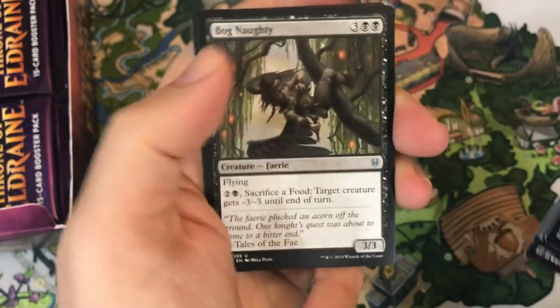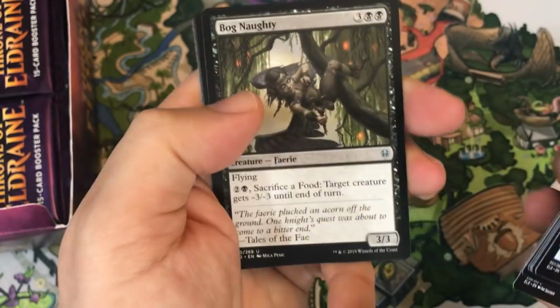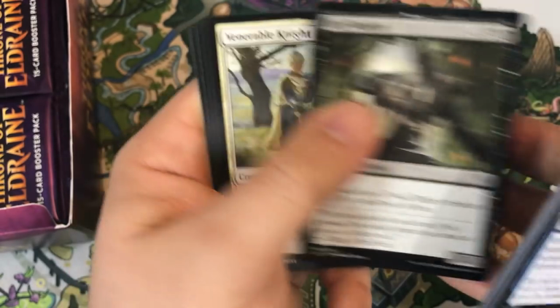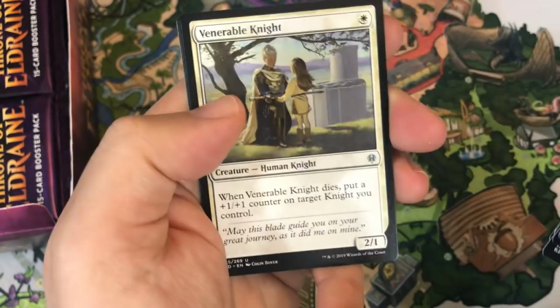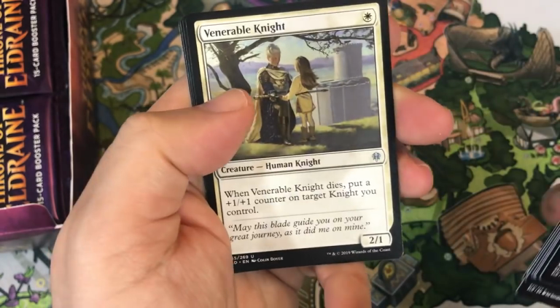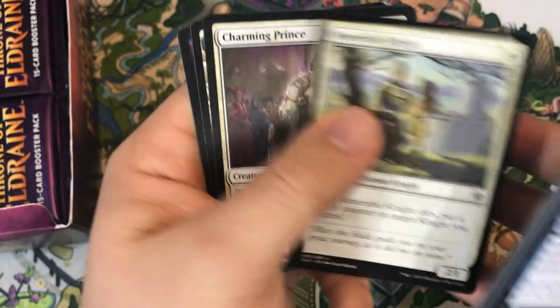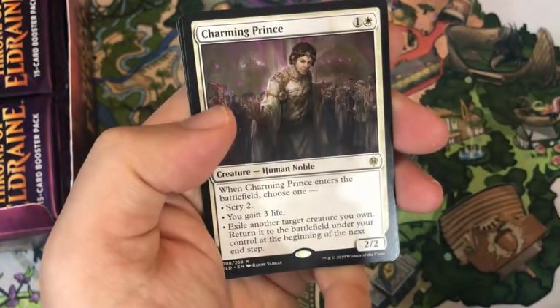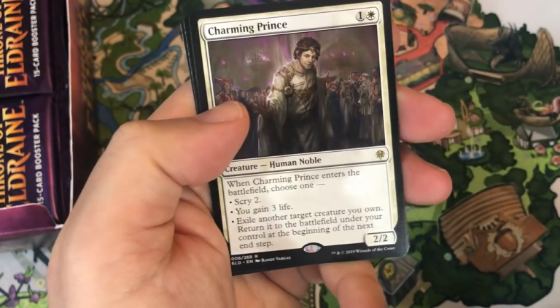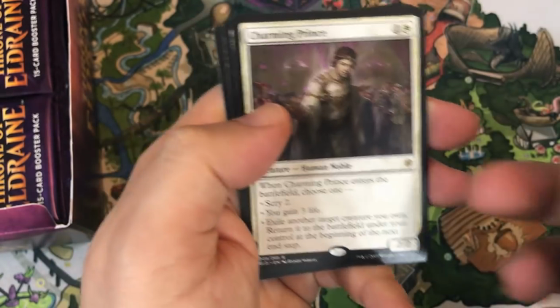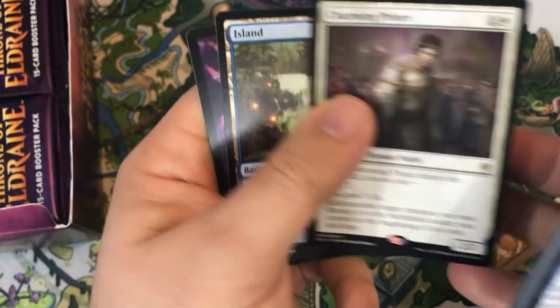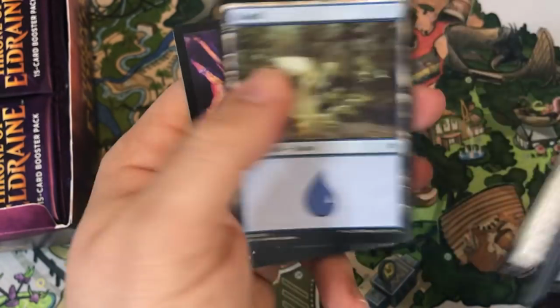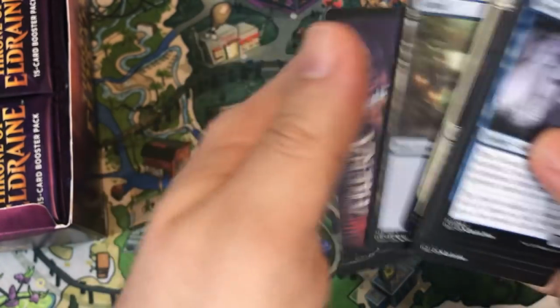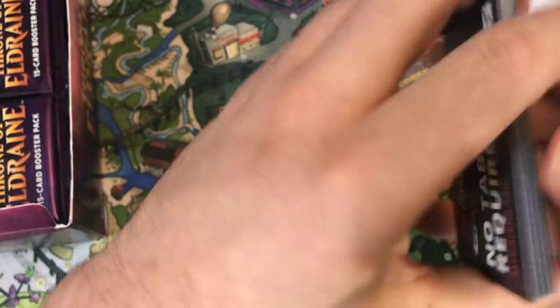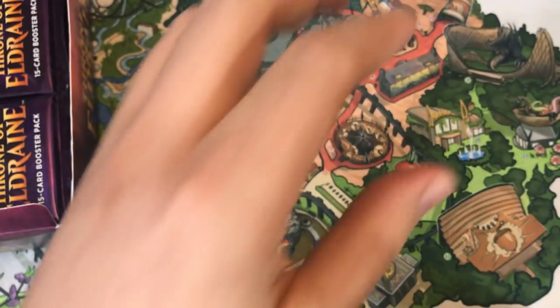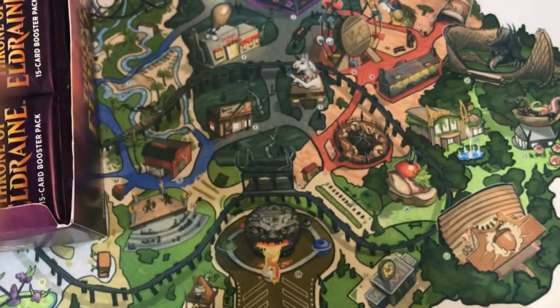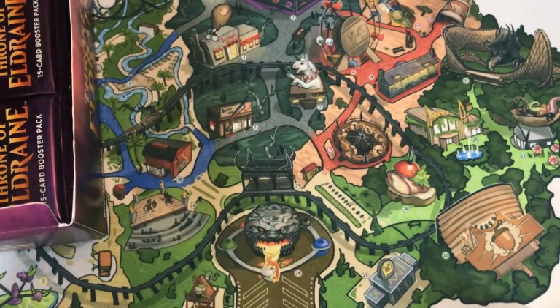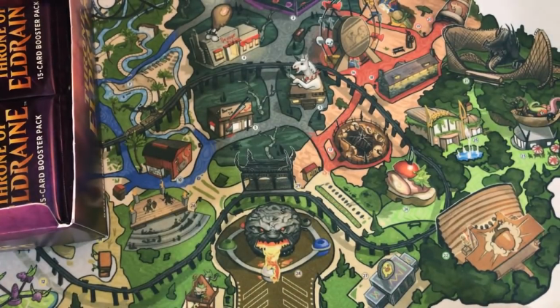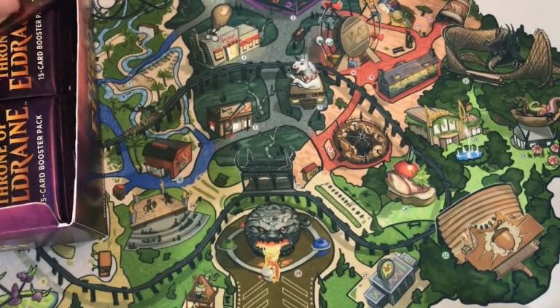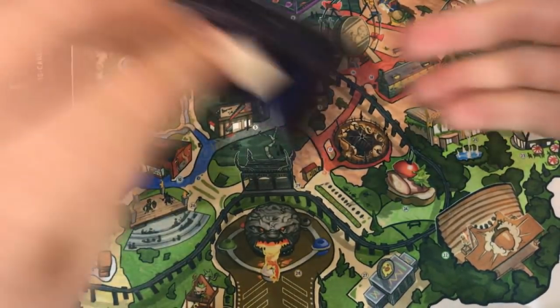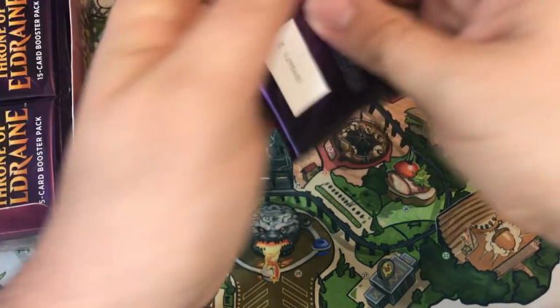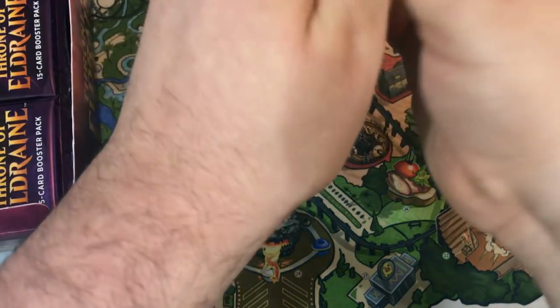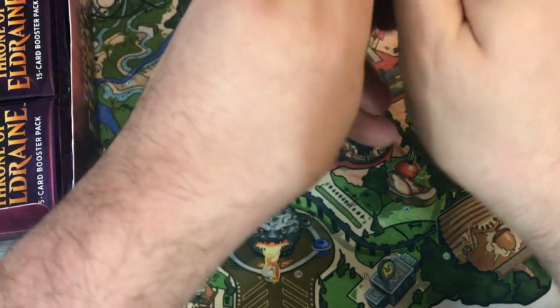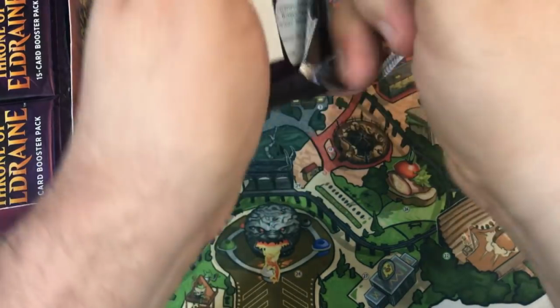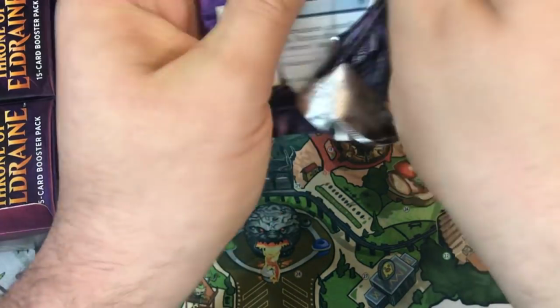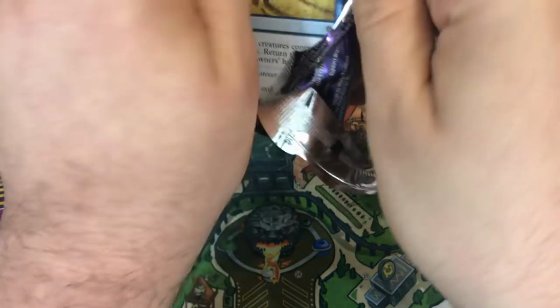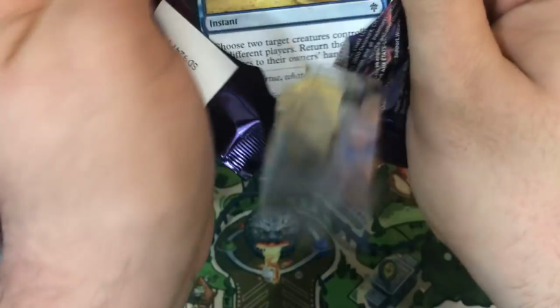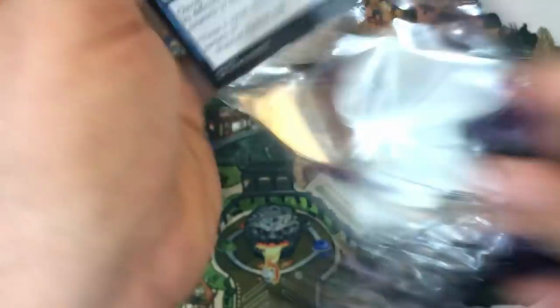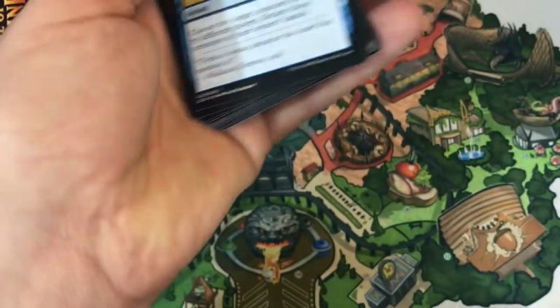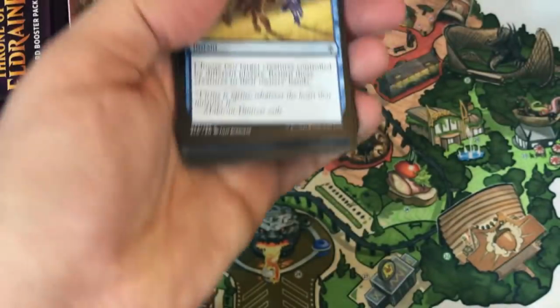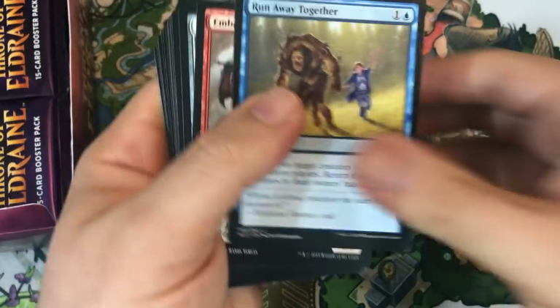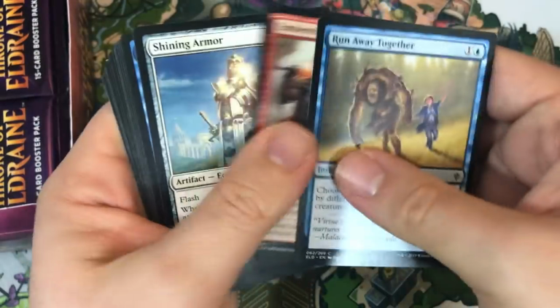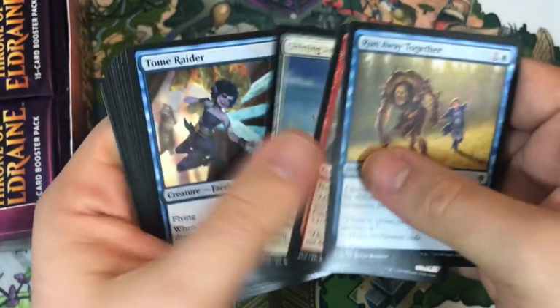Resolute Rider, Bog Naughty, Venerable Knight. Charming Prince is our rare — another good card, seeing play in Humans in Modern right now. I think that could stick; it feels like a good fit for that deck.